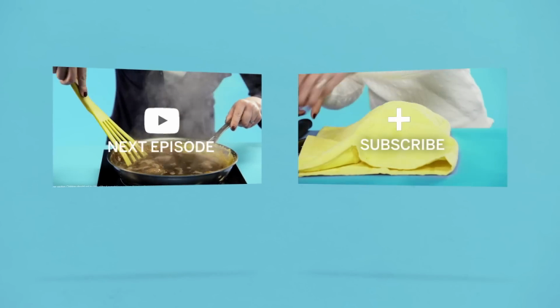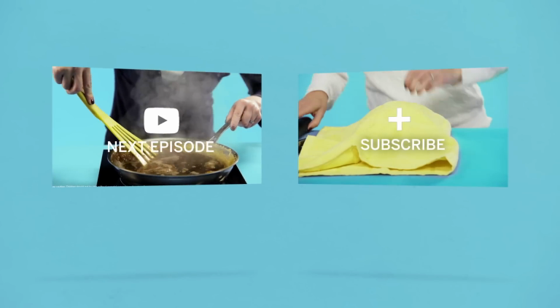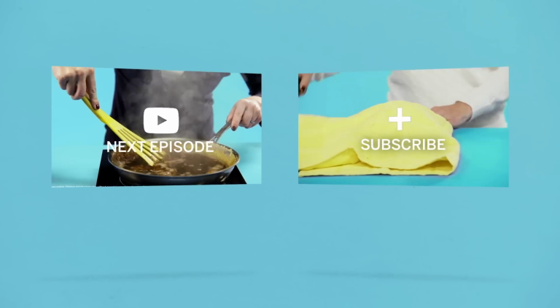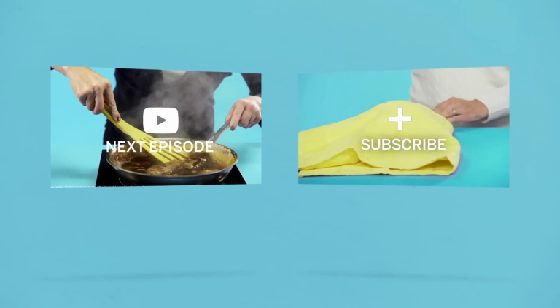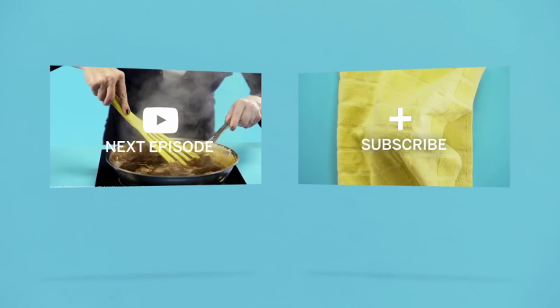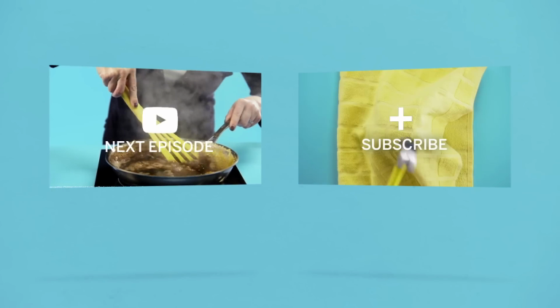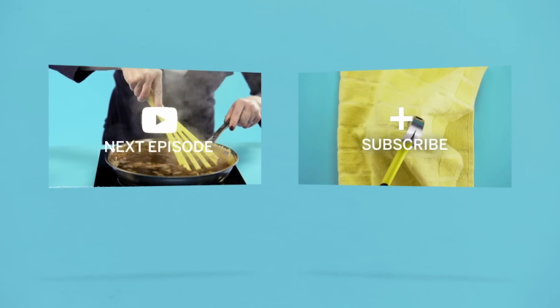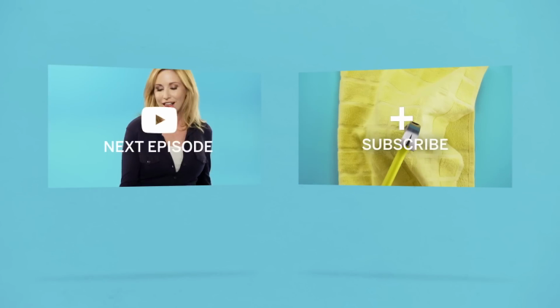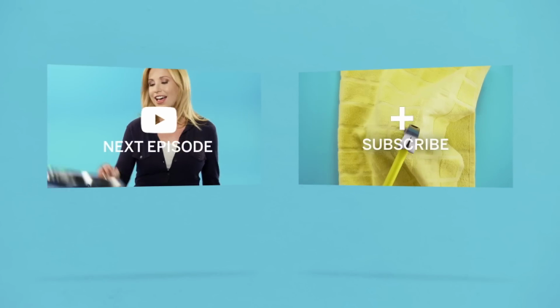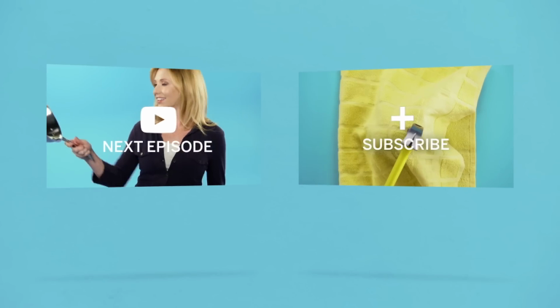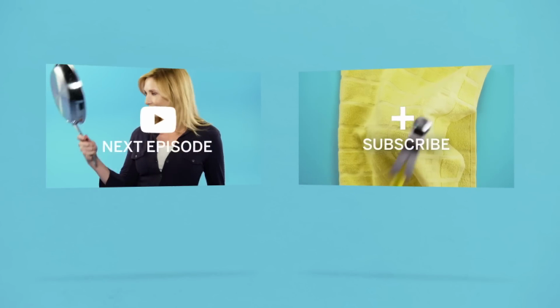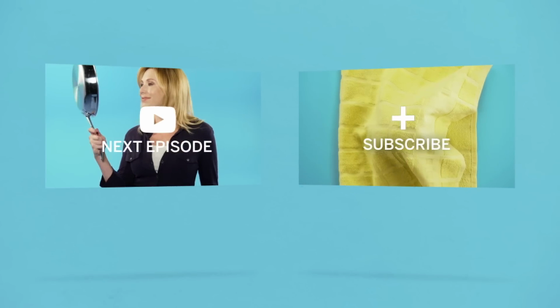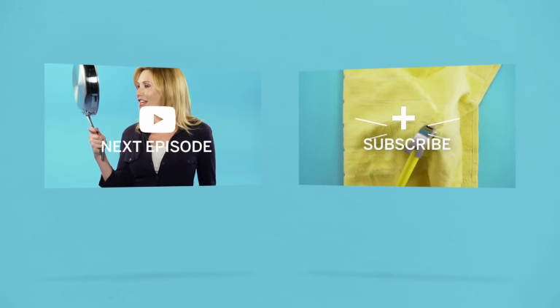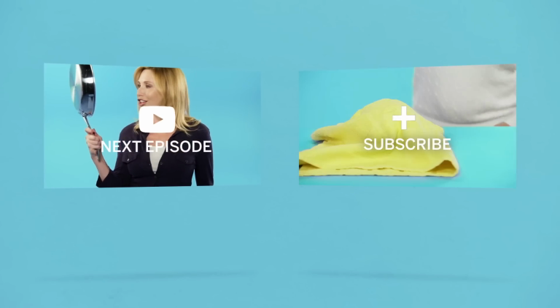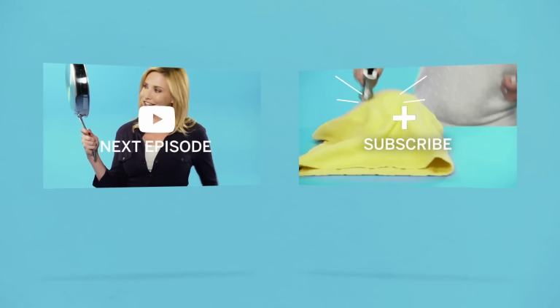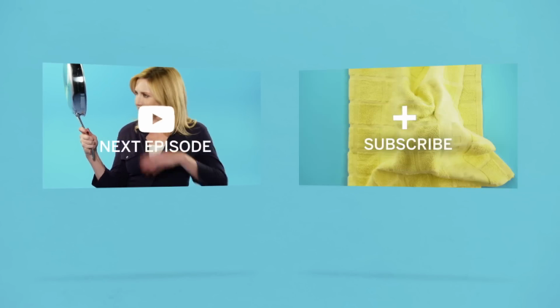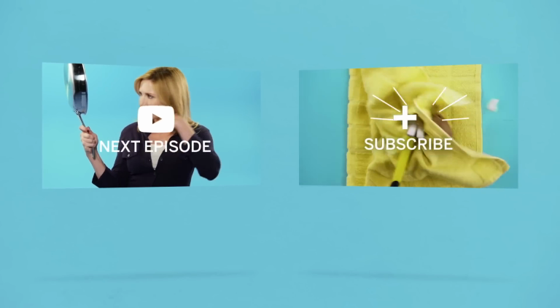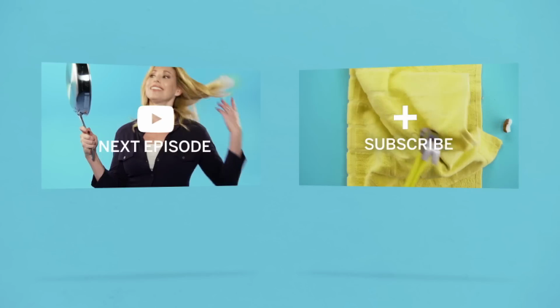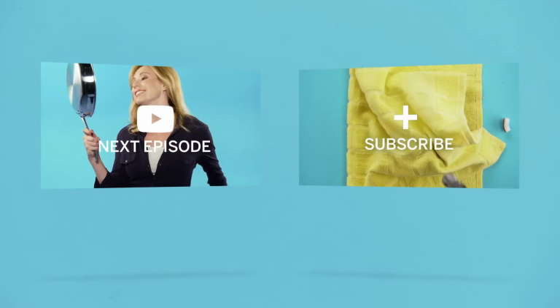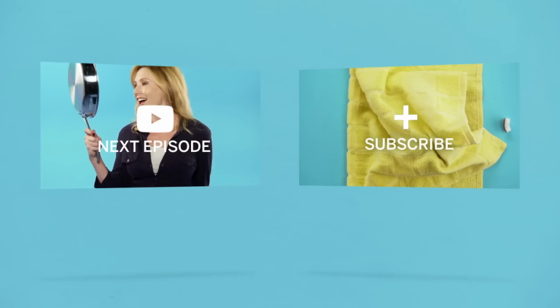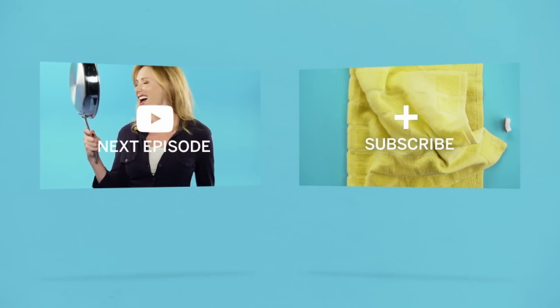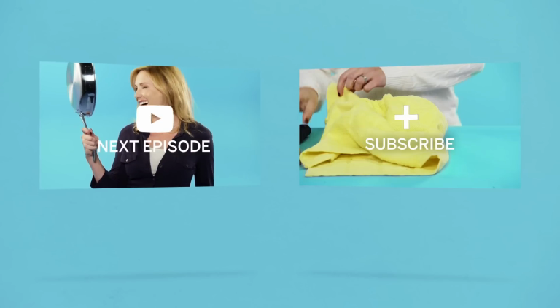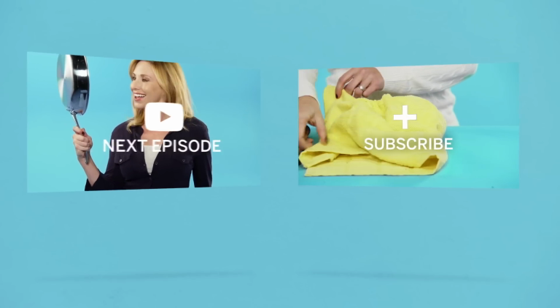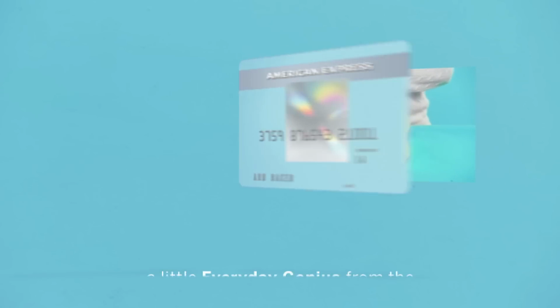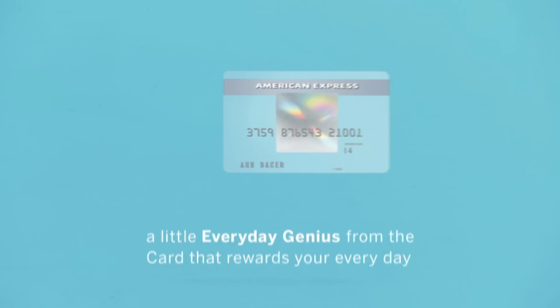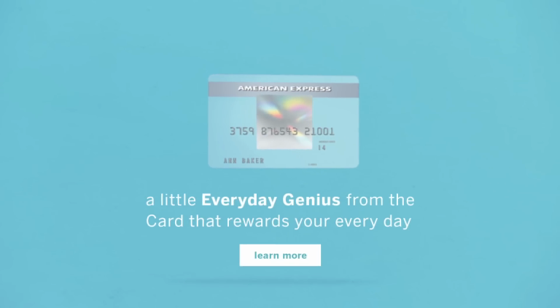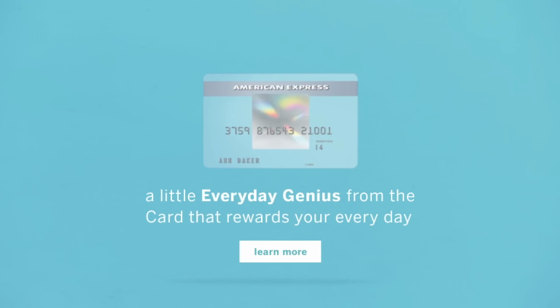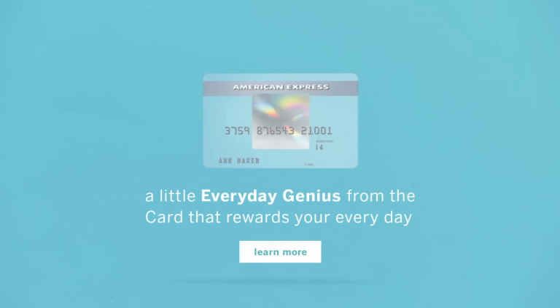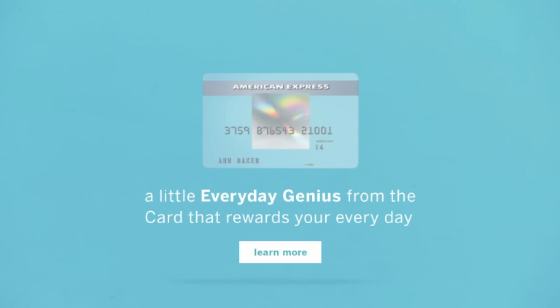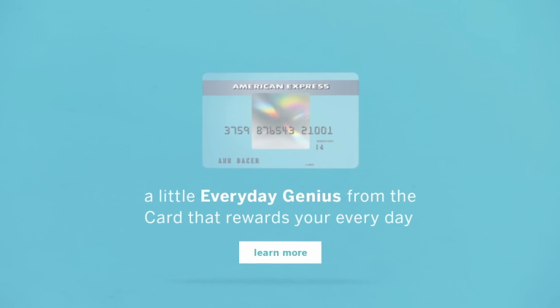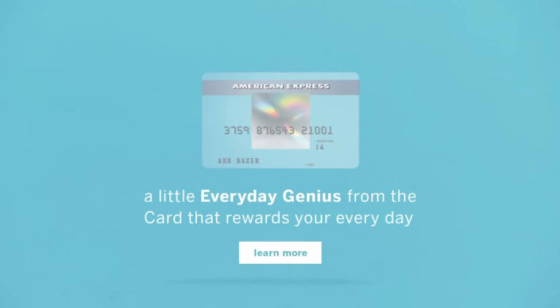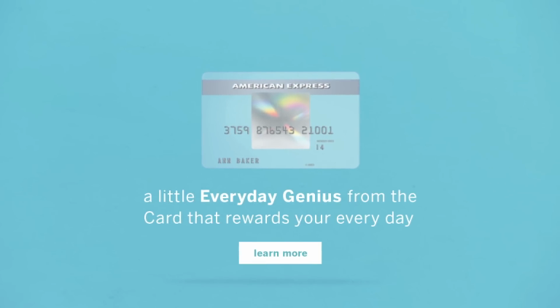How can we make your everyday a little easier? And share the life hack with you. American Express is at your service.